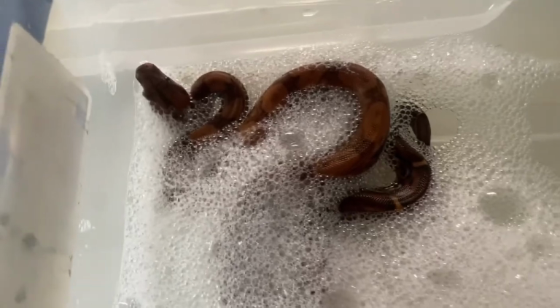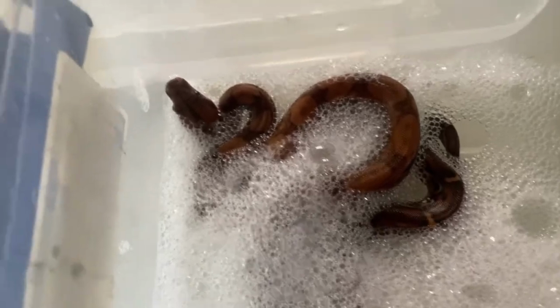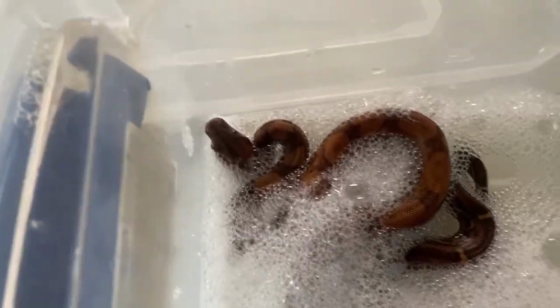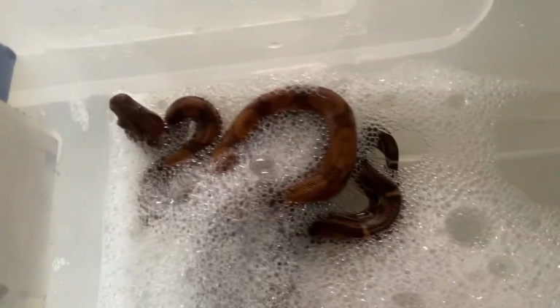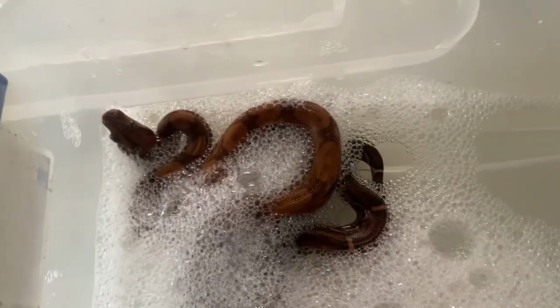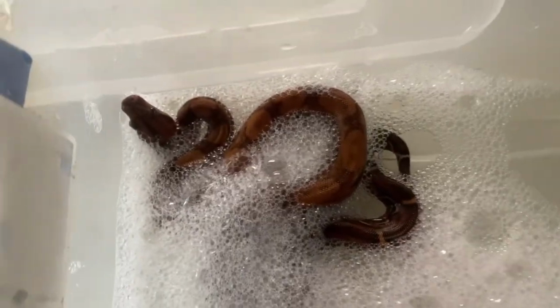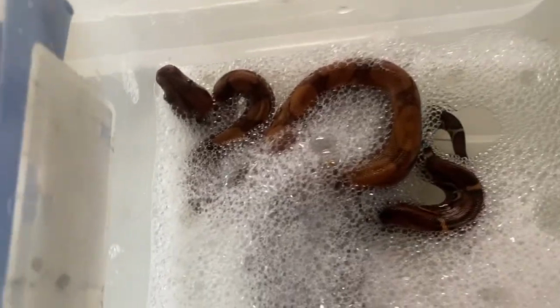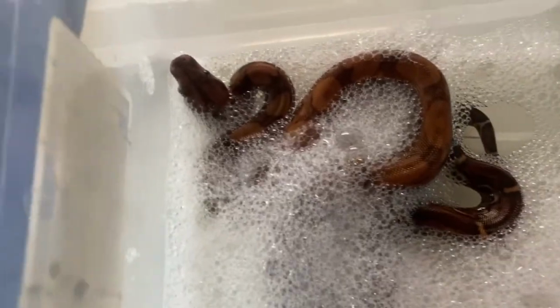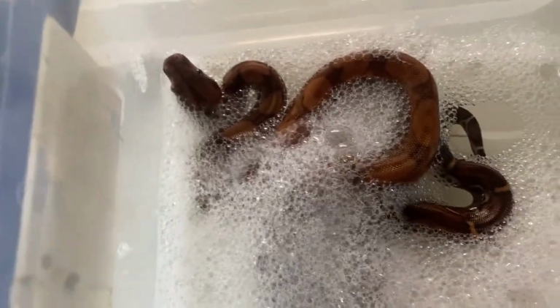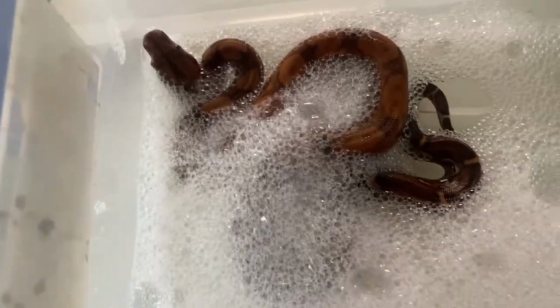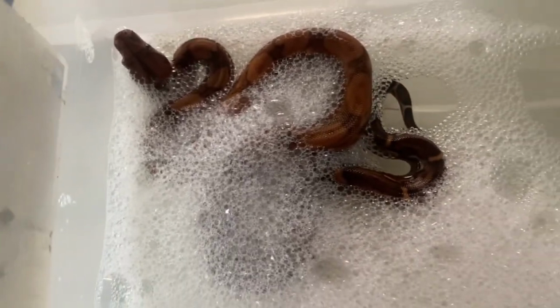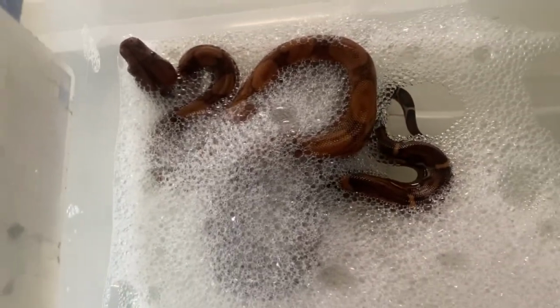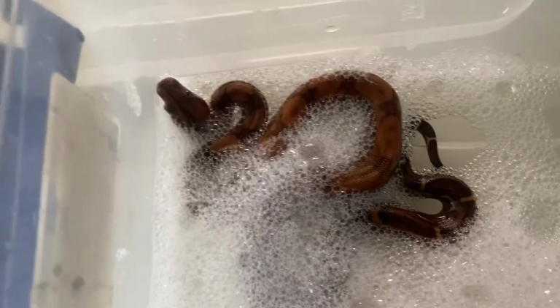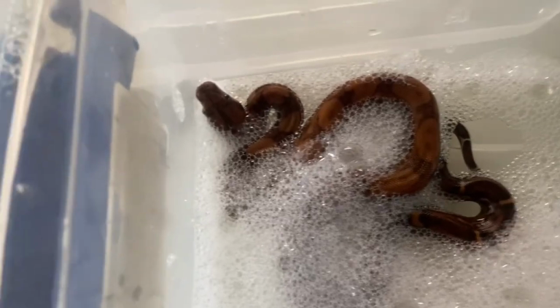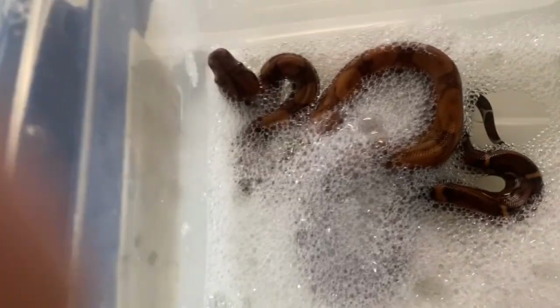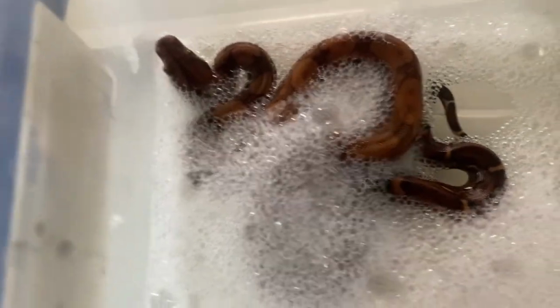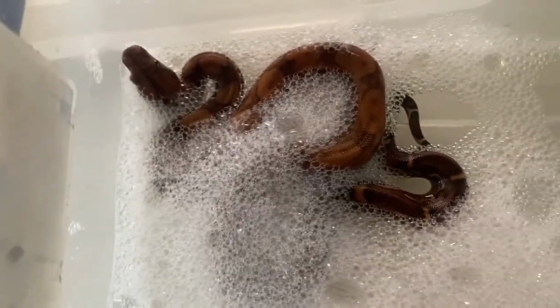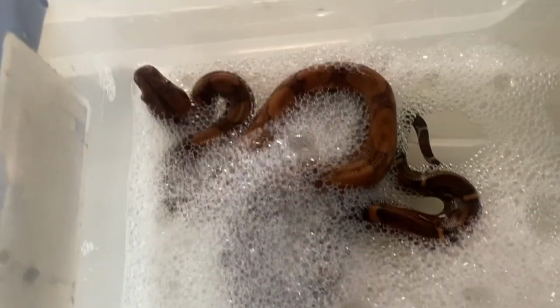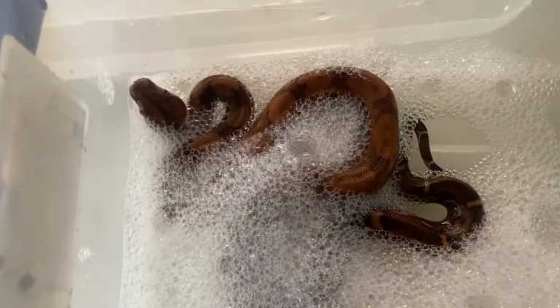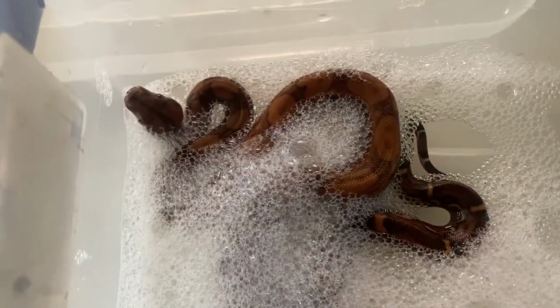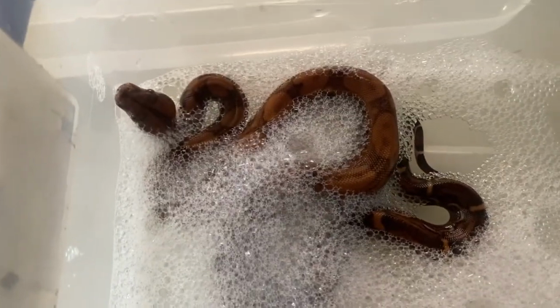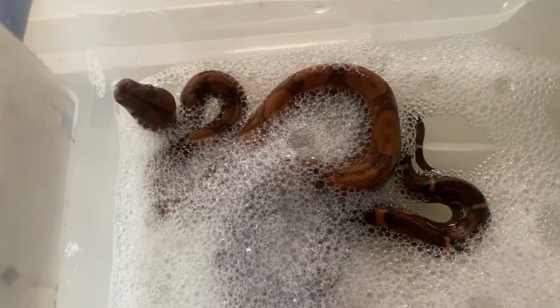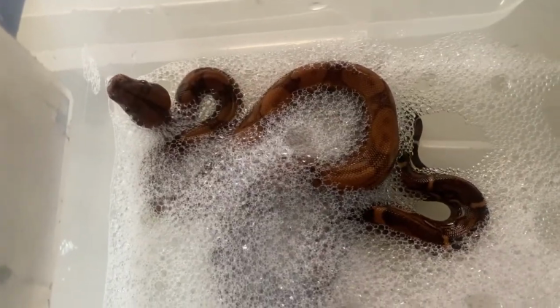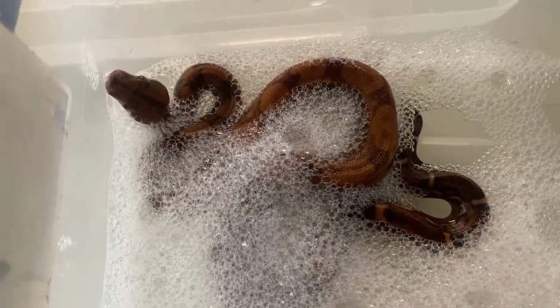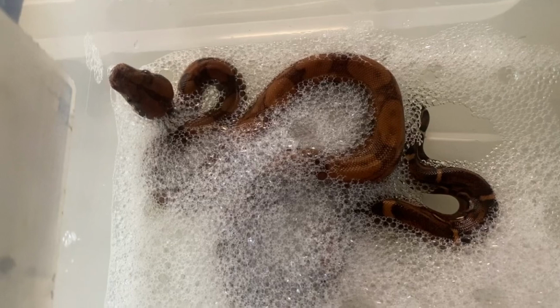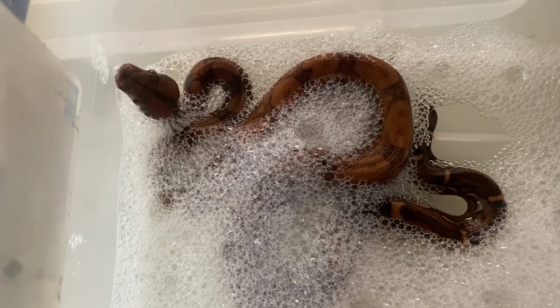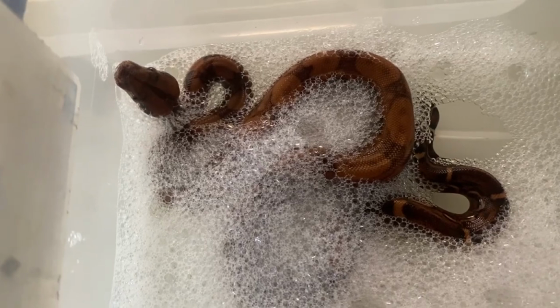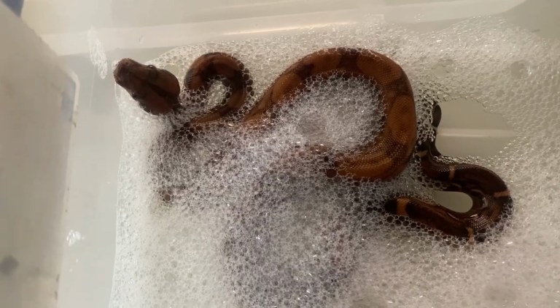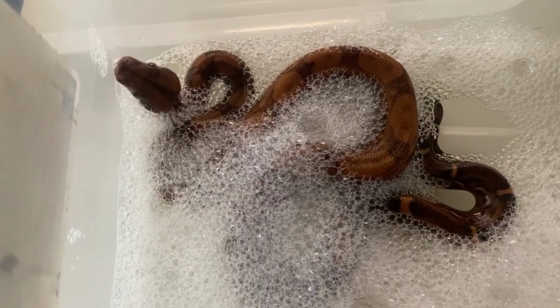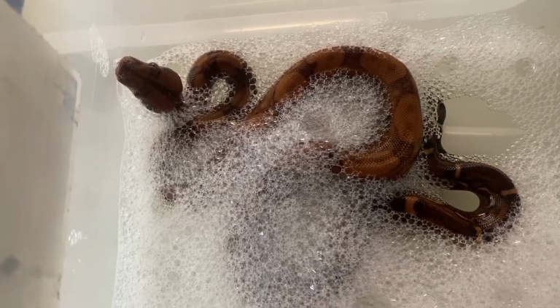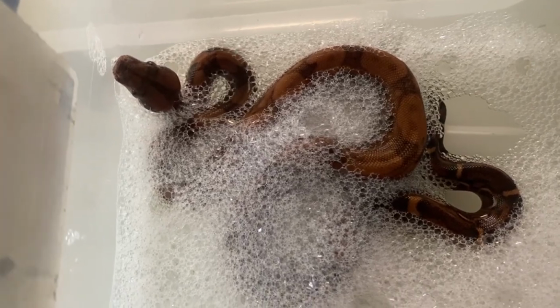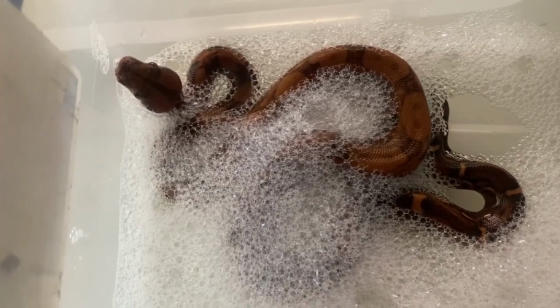Before she gets ready to ship, this does two things: it makes sure she's nice and clean, but it also hydrates her just in case her stay gets a little bit long in her travel box.